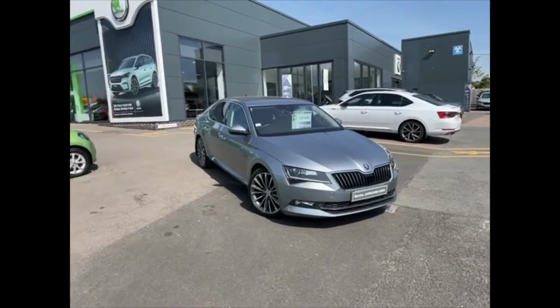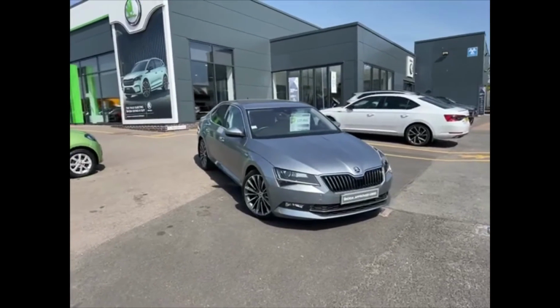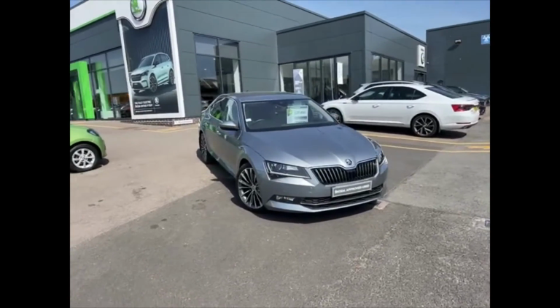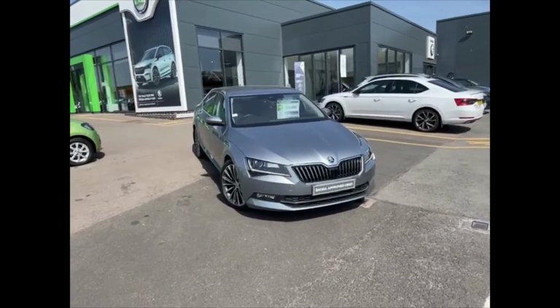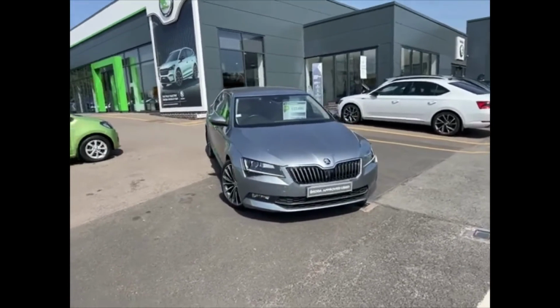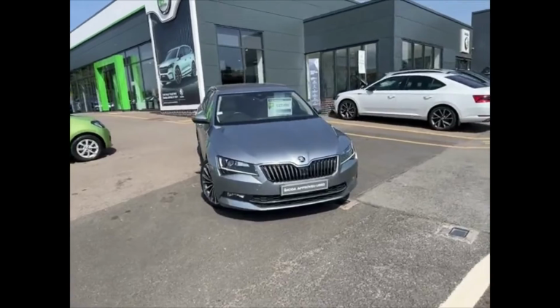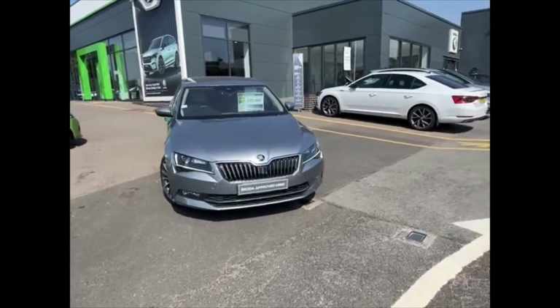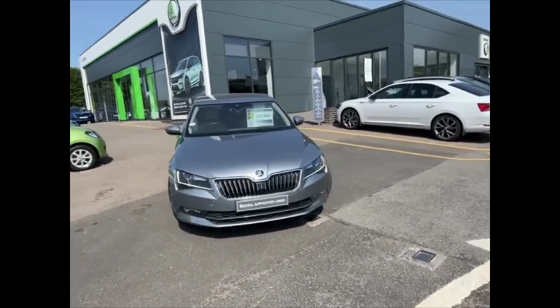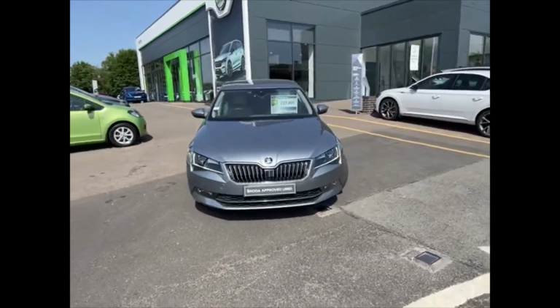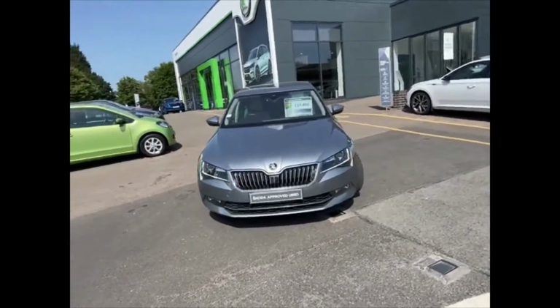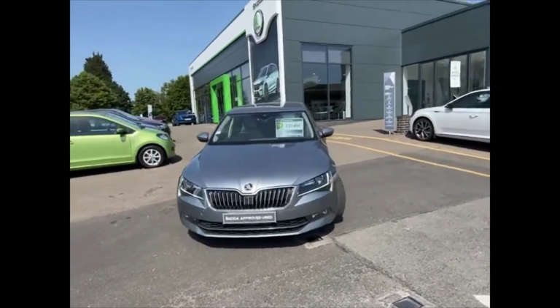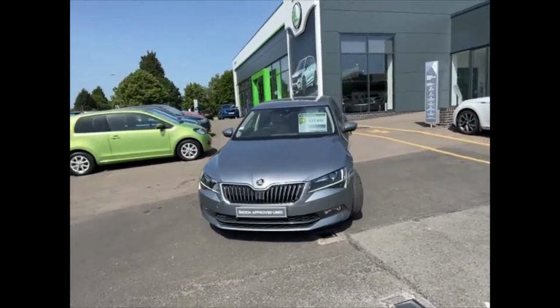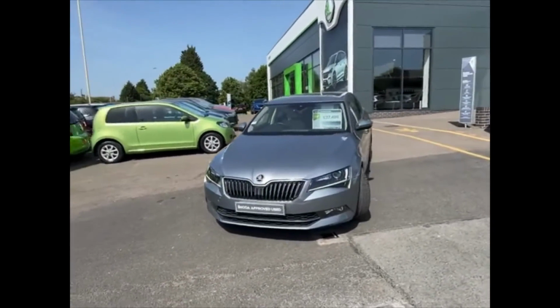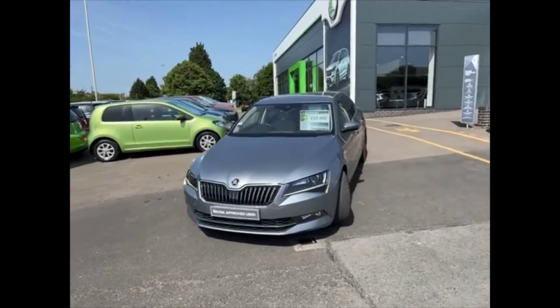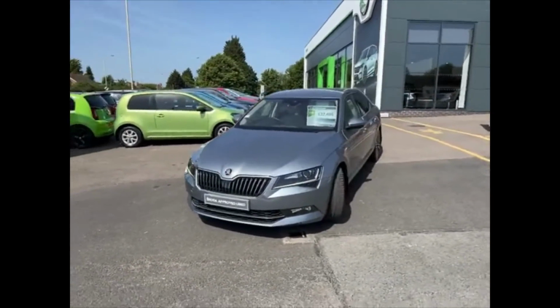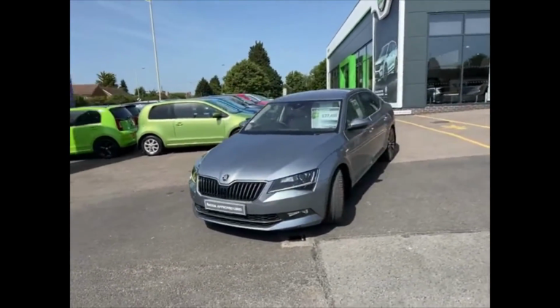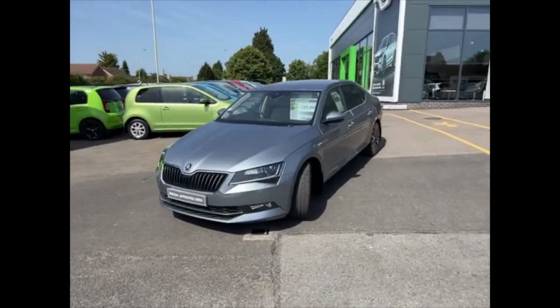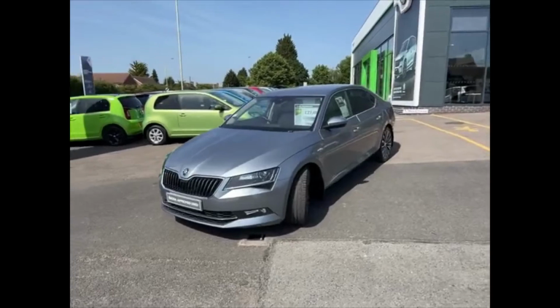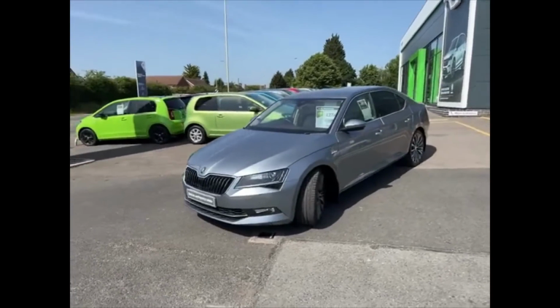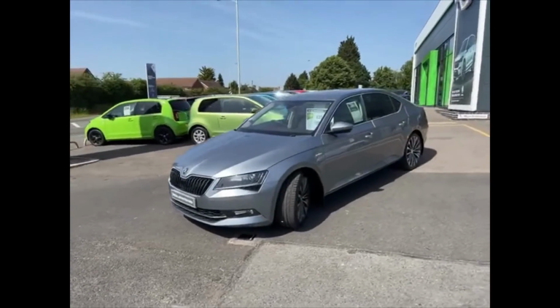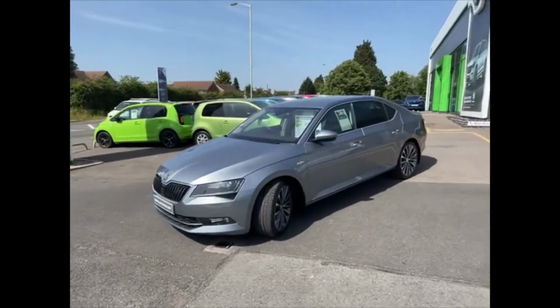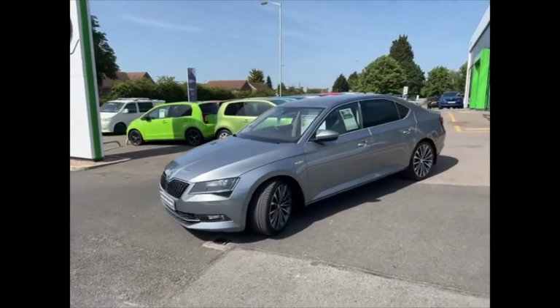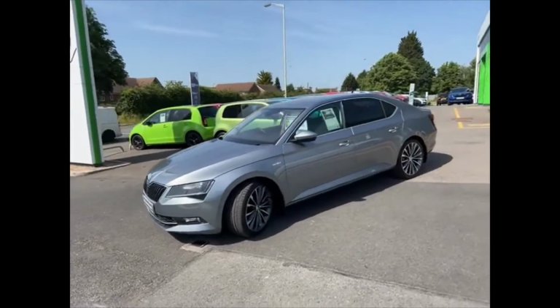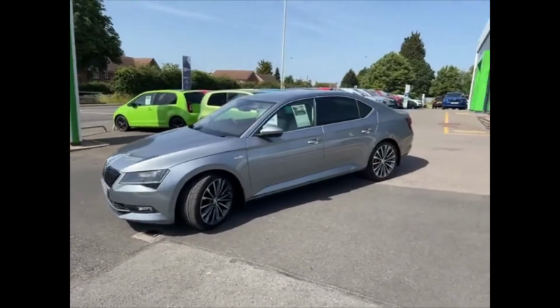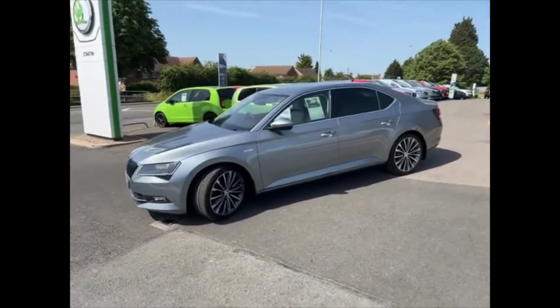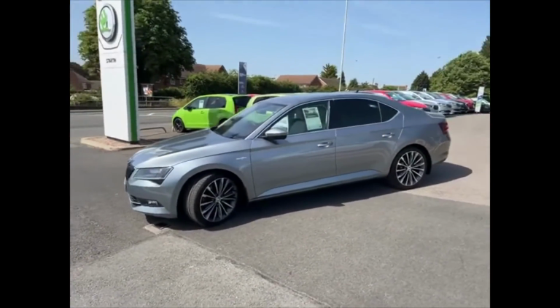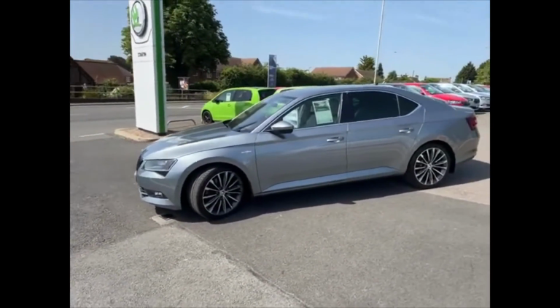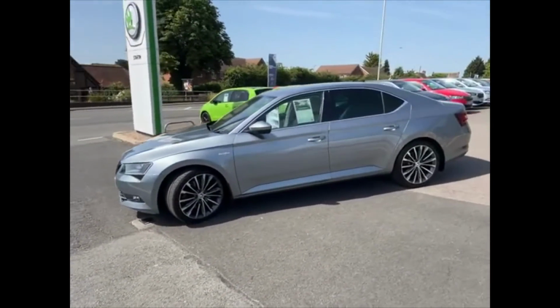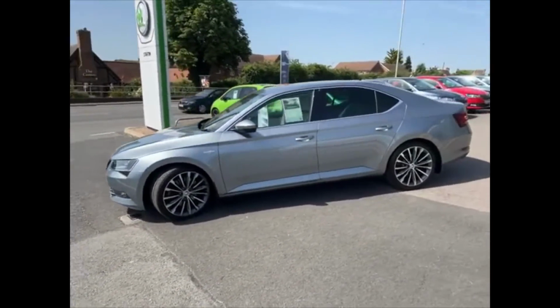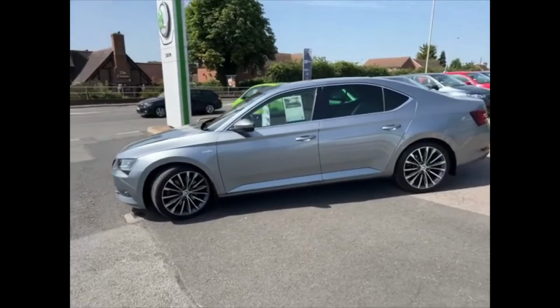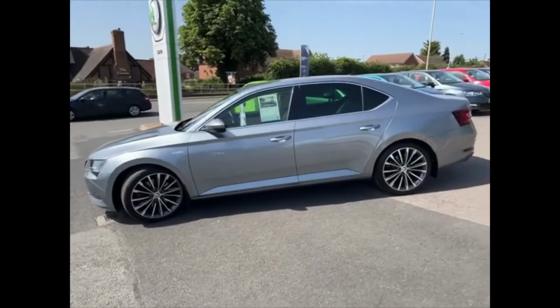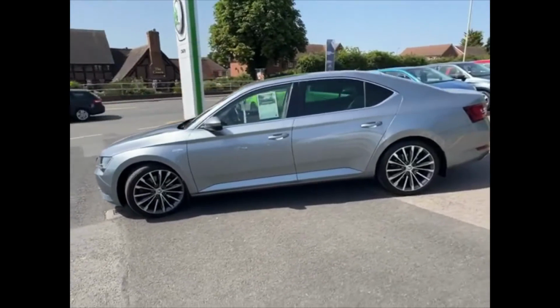We'll give you a full walk around of this Superb, finished in business grey with the beige leather interior, finished with the 19-inch Visteon-style alloy wheels.